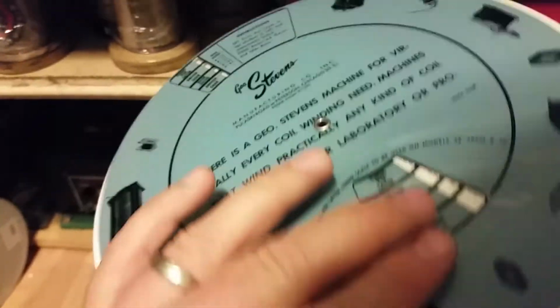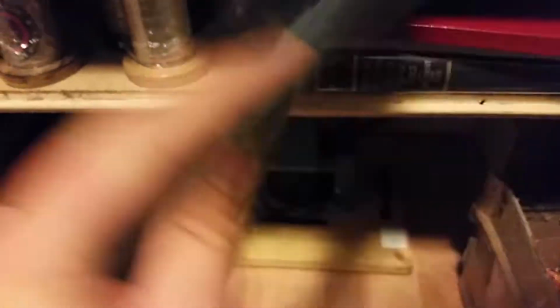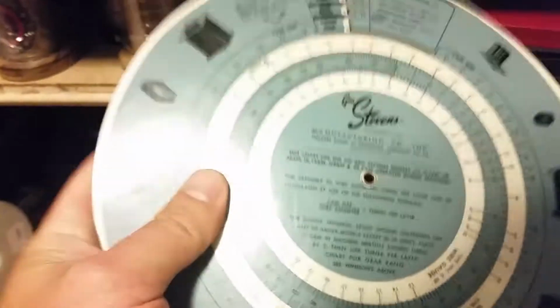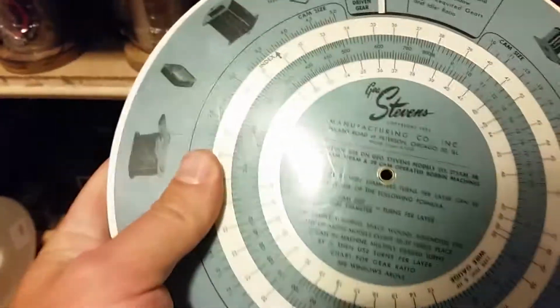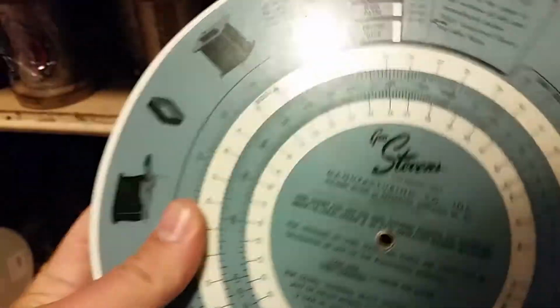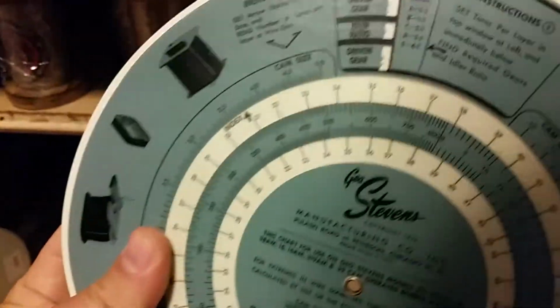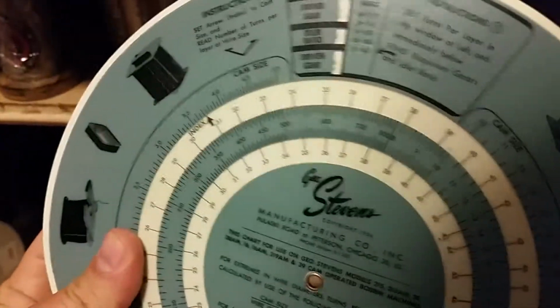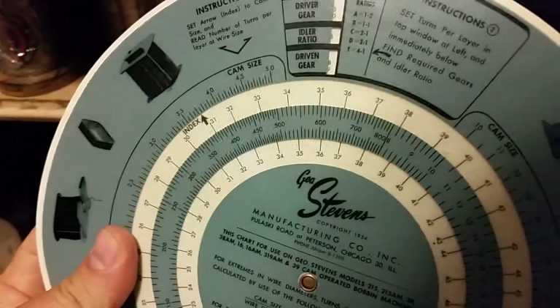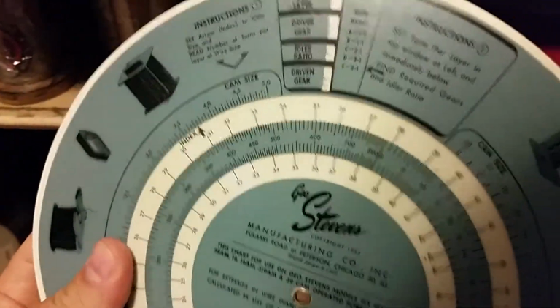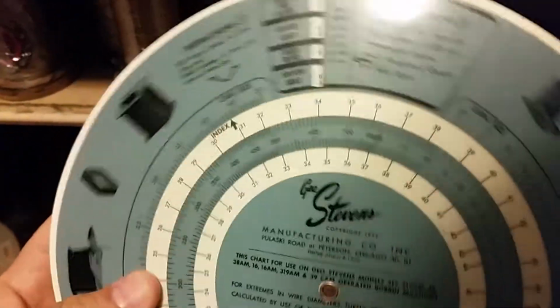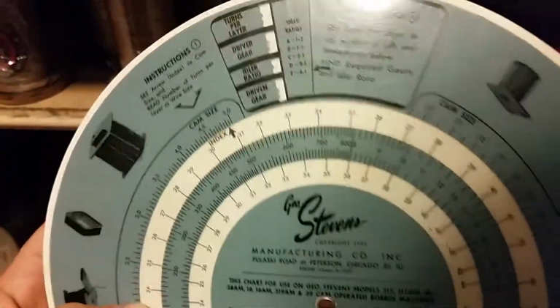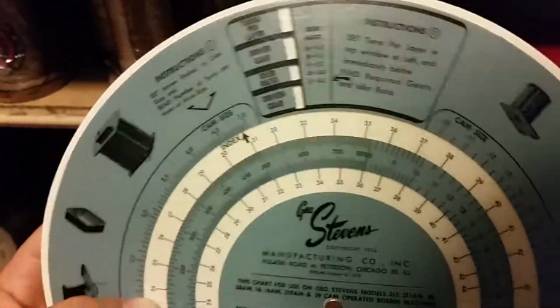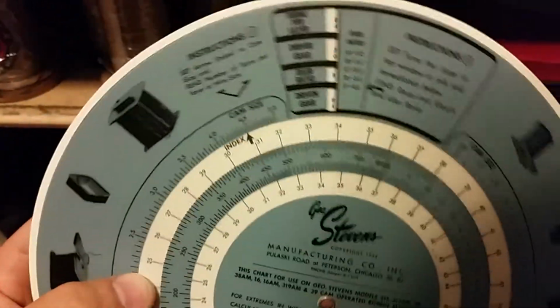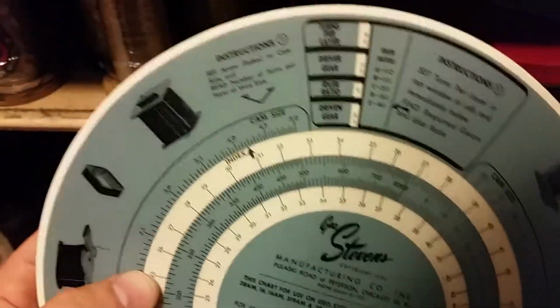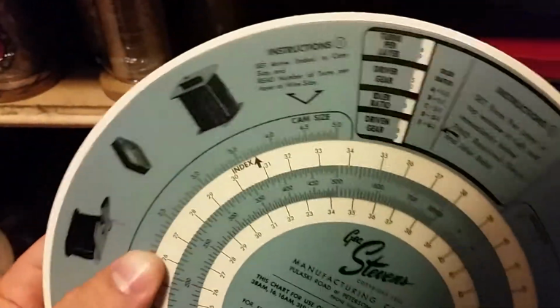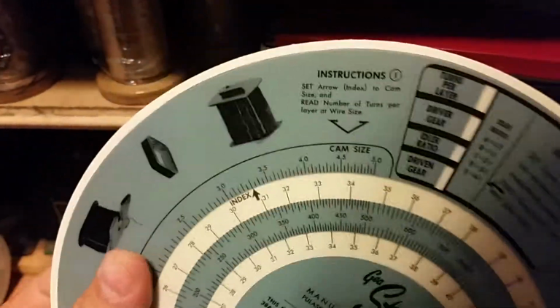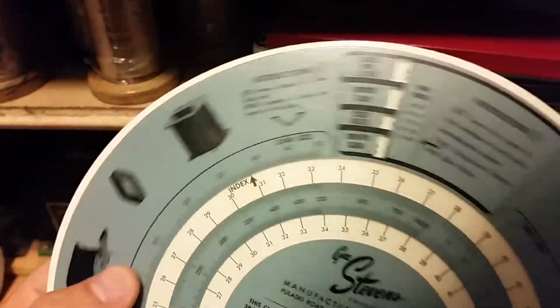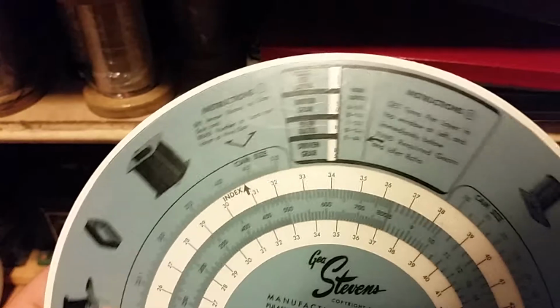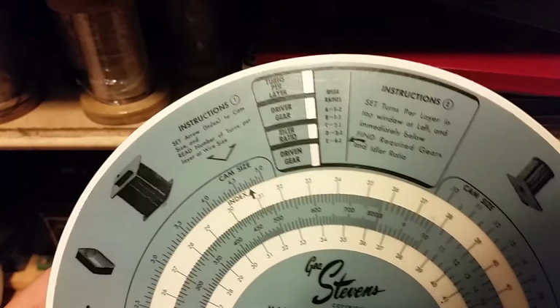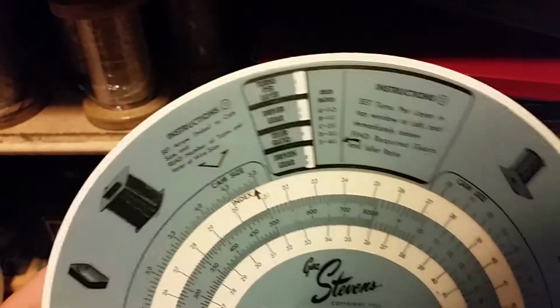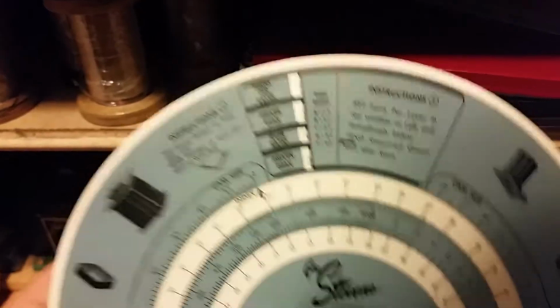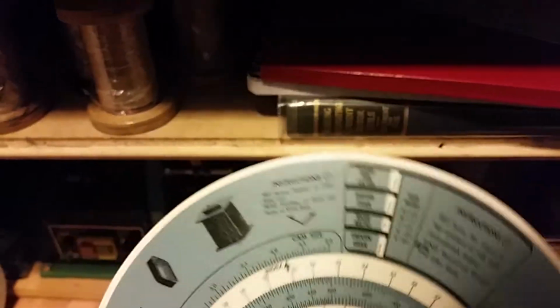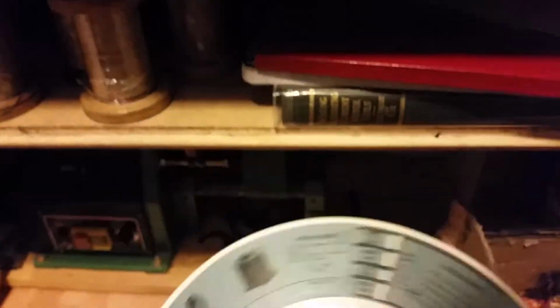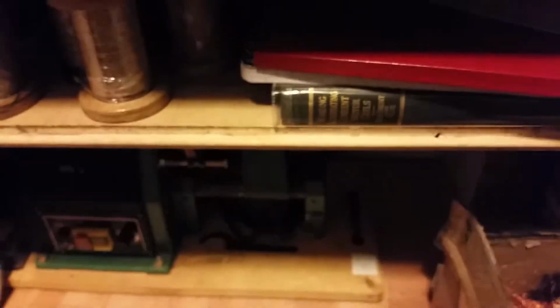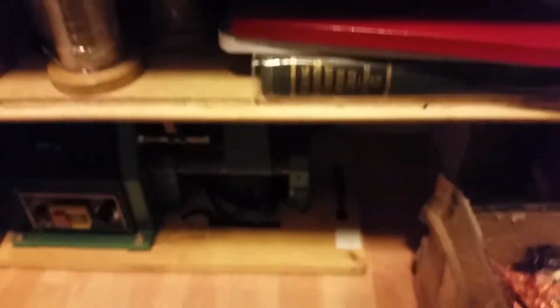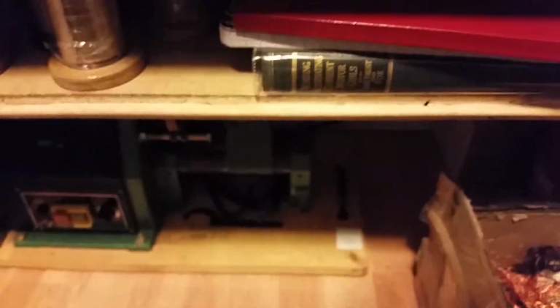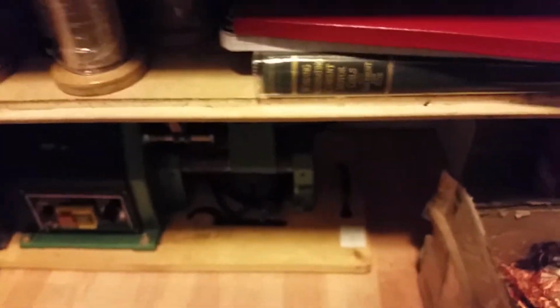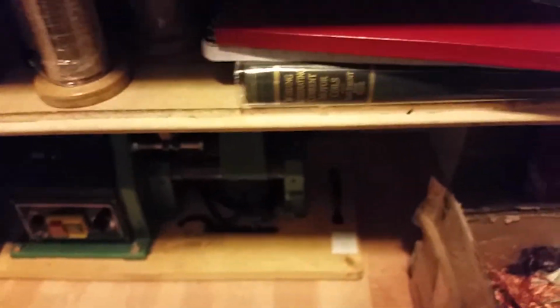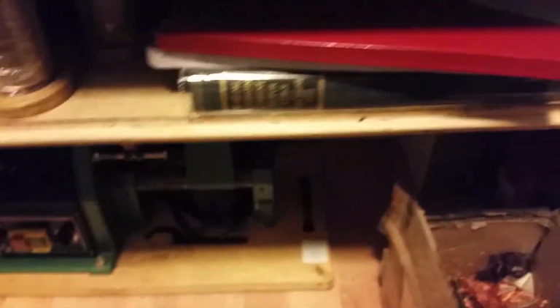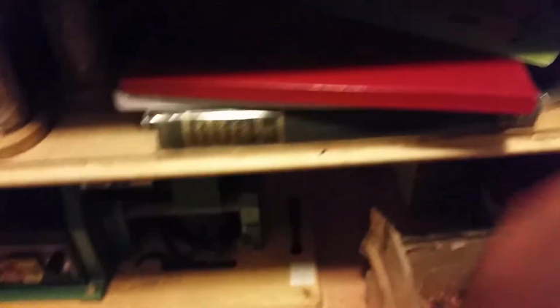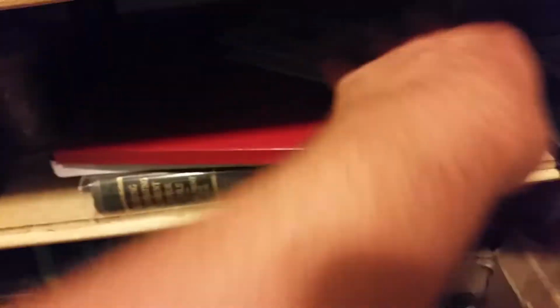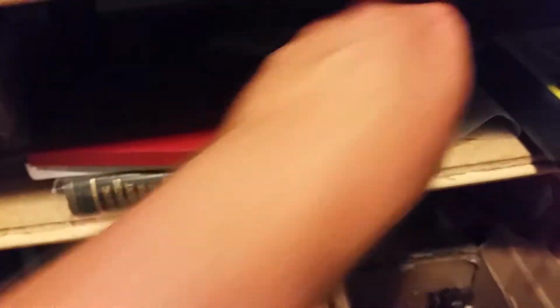Pretty cool — this is a gauge to show you how to use your gears for exact turns per layer, instead of having to do the math in your head or on a phone or whatever.